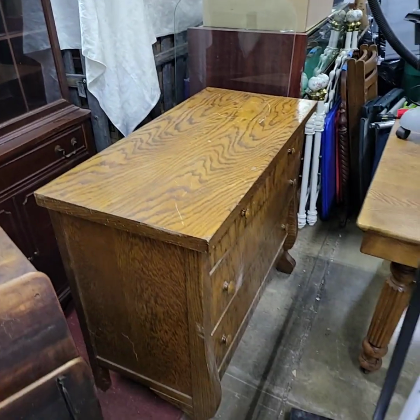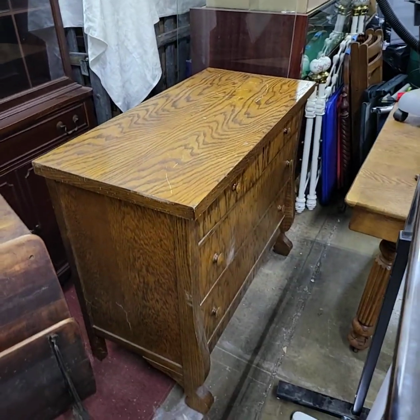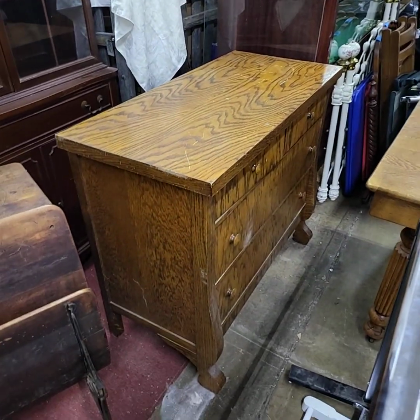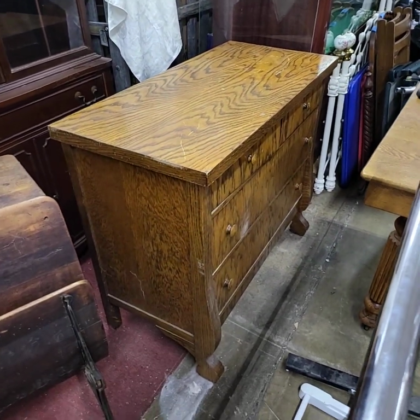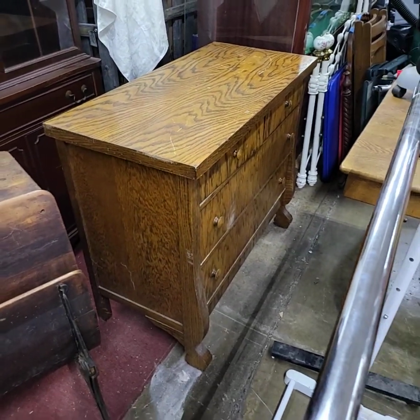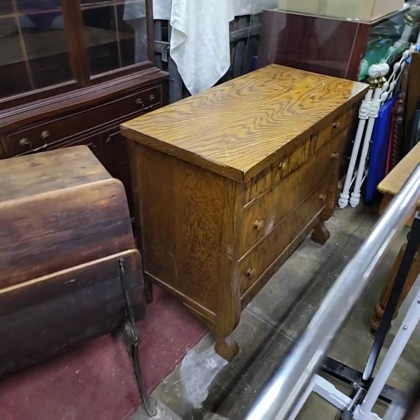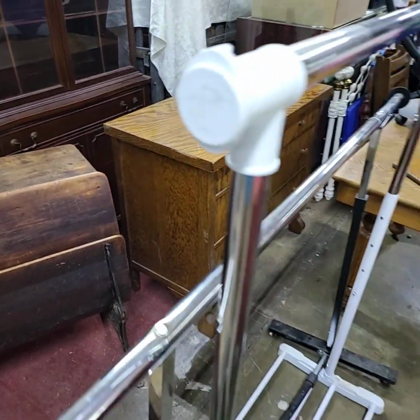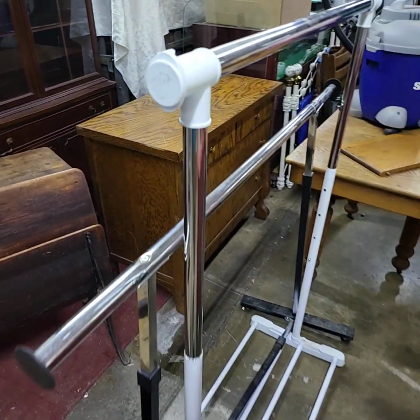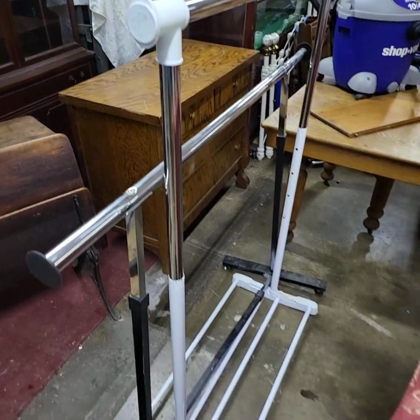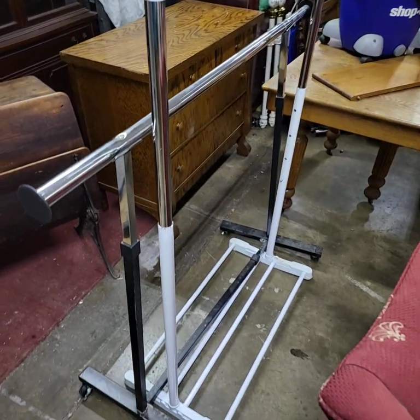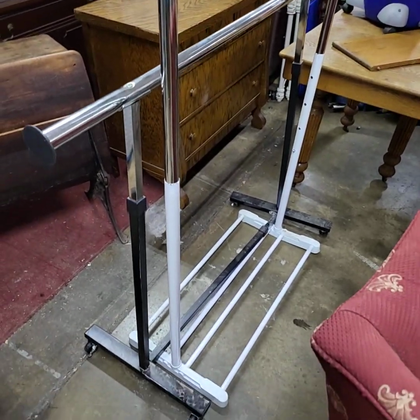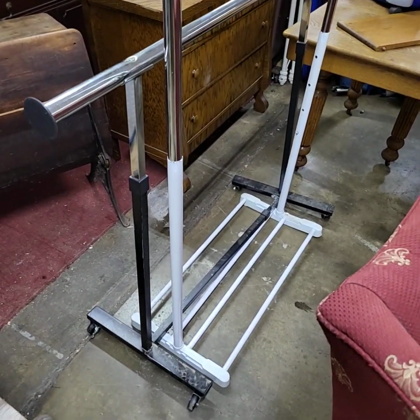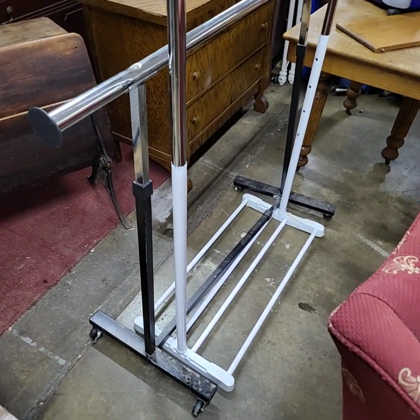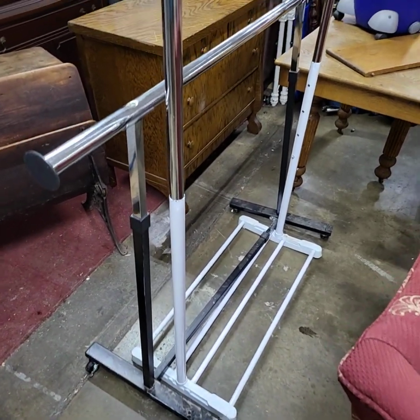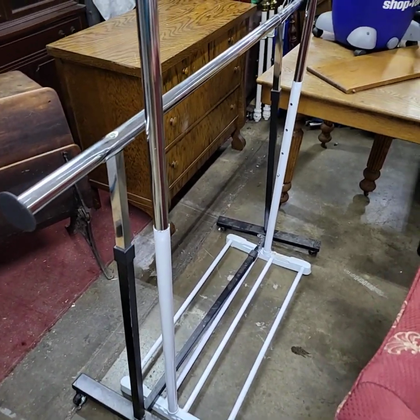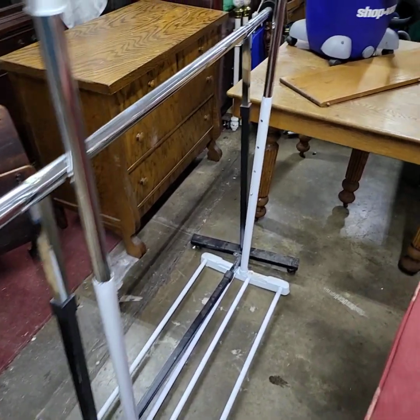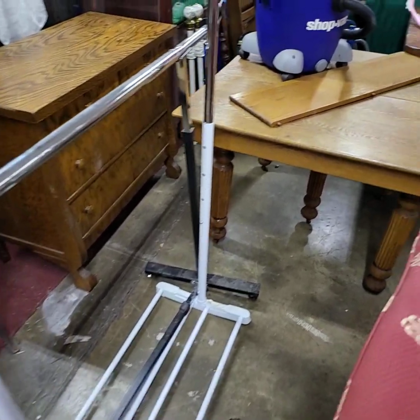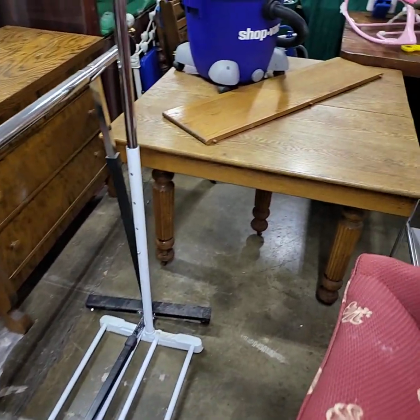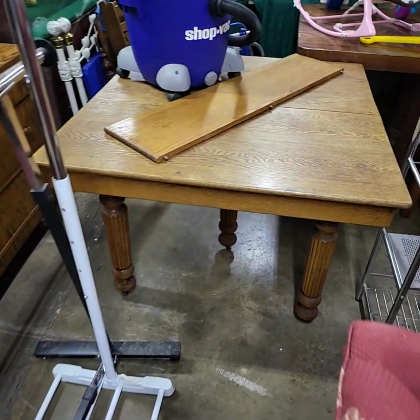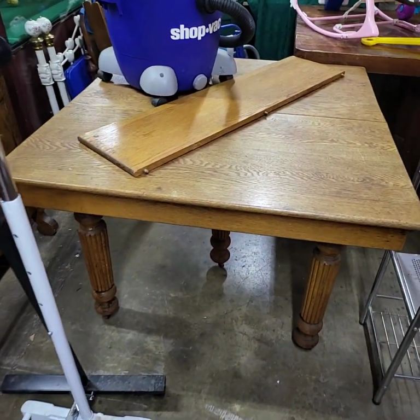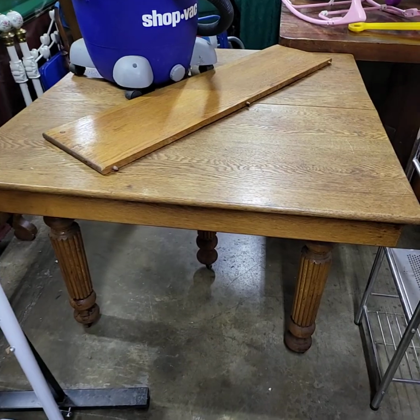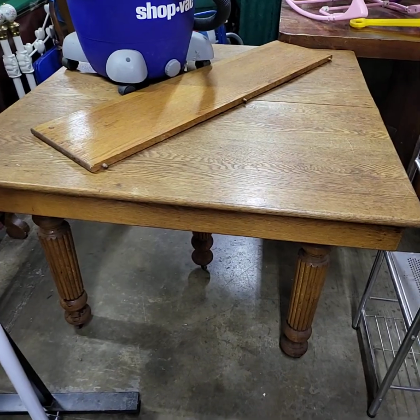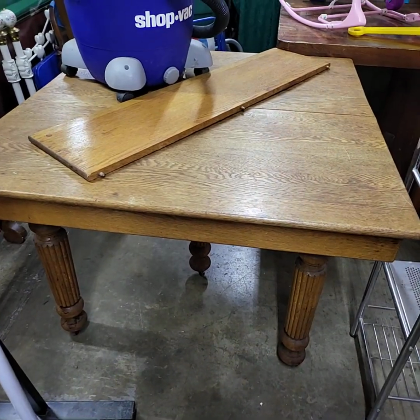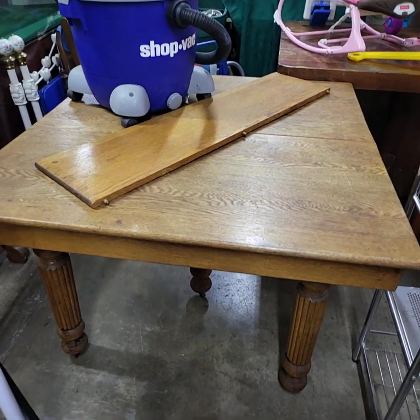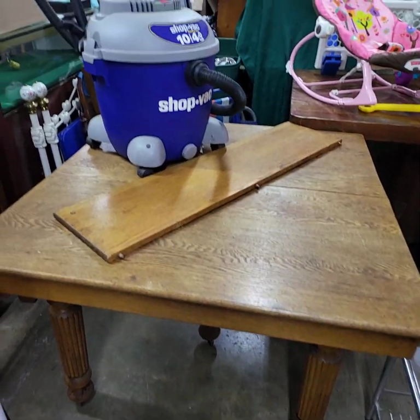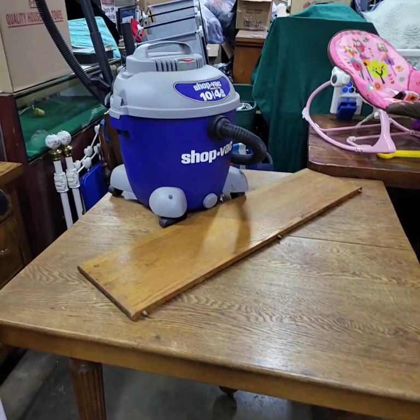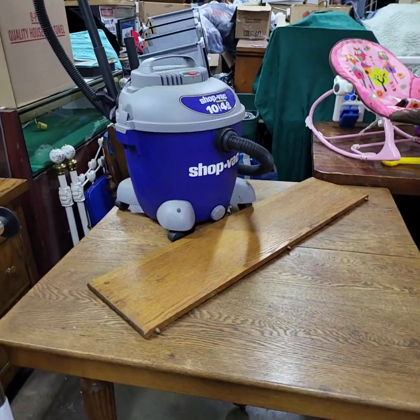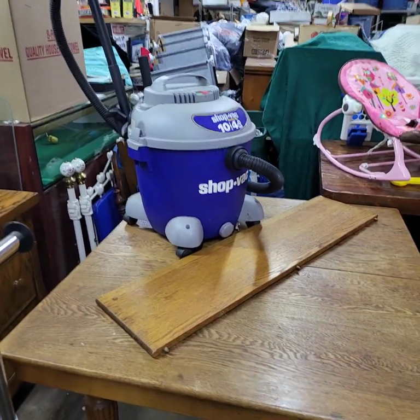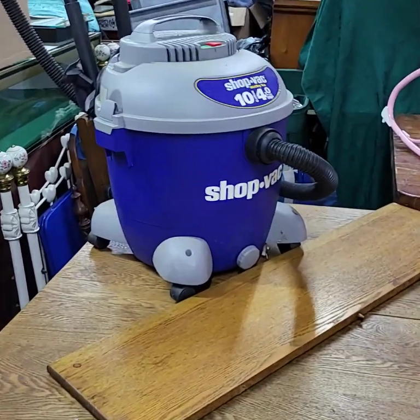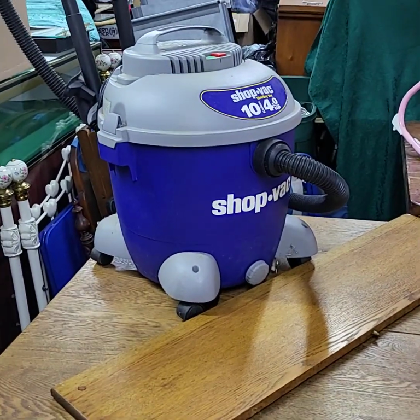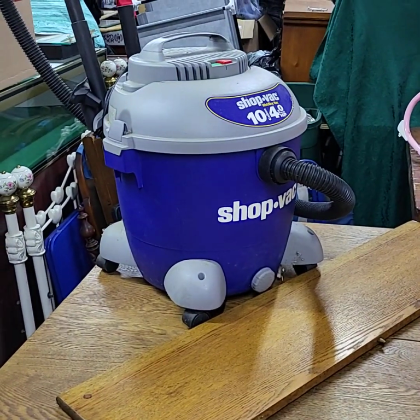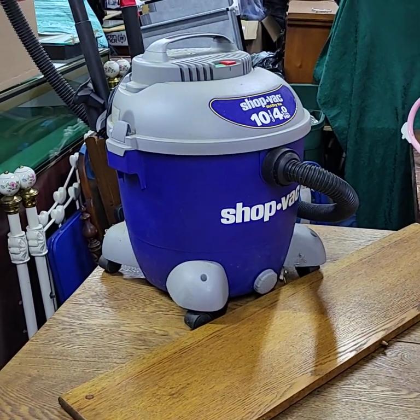Oak dresser. I've got a stack of these racks here, two of them. Oak table, five legs, one leaf — nice. Shop back there, like new condition.